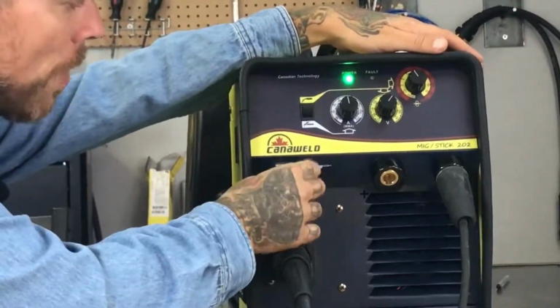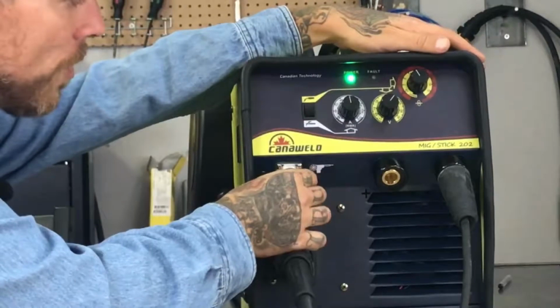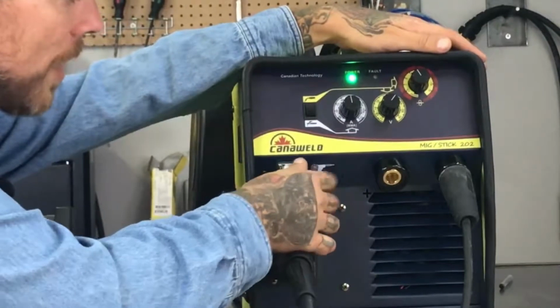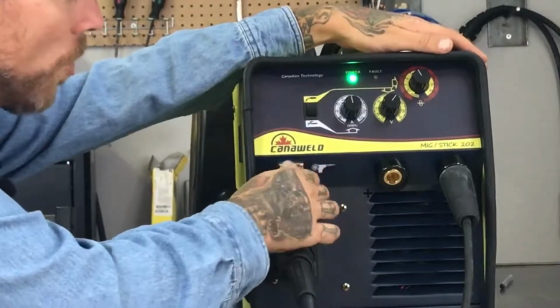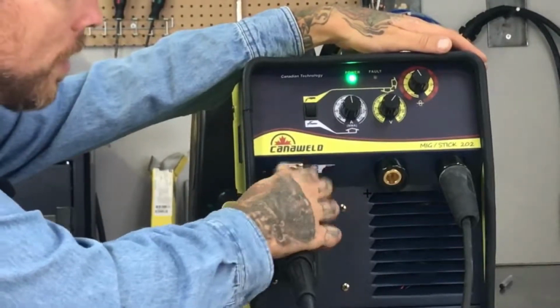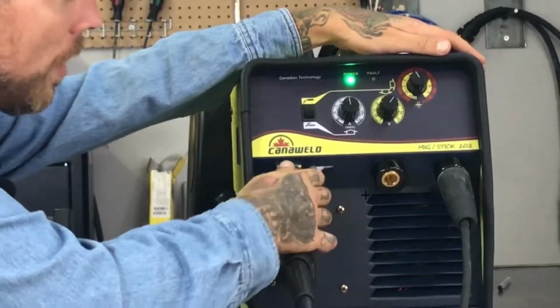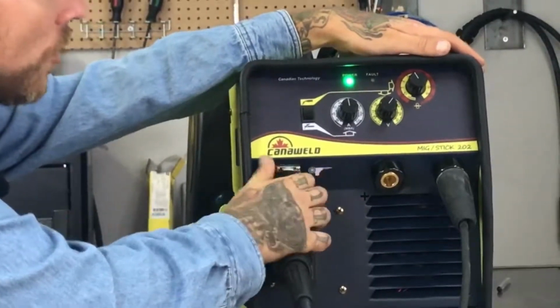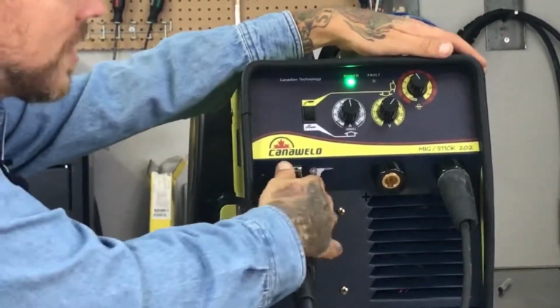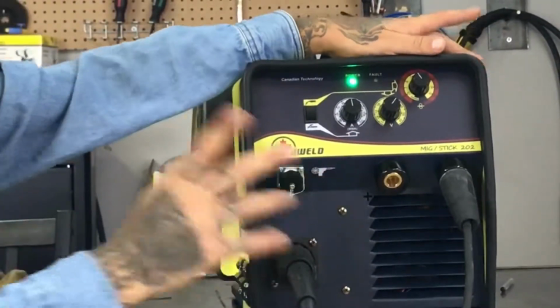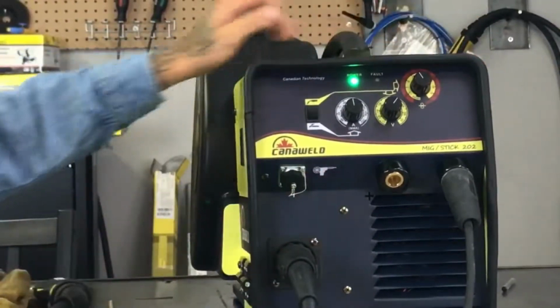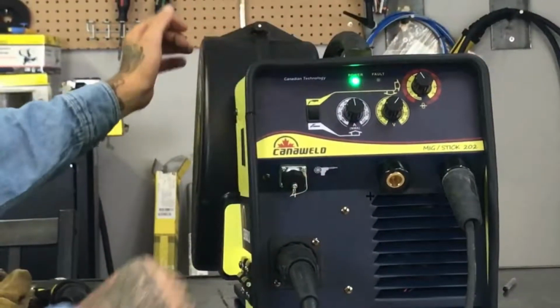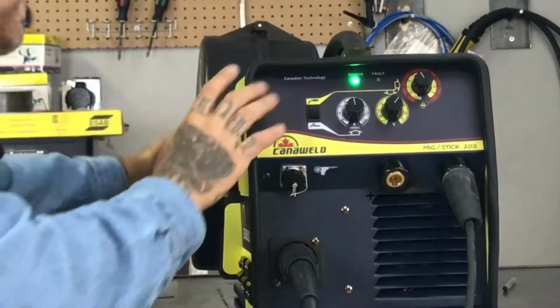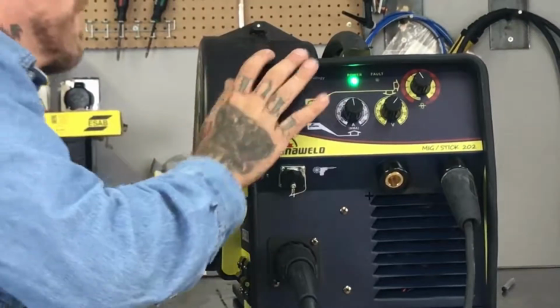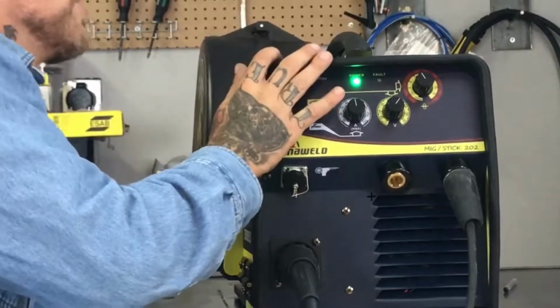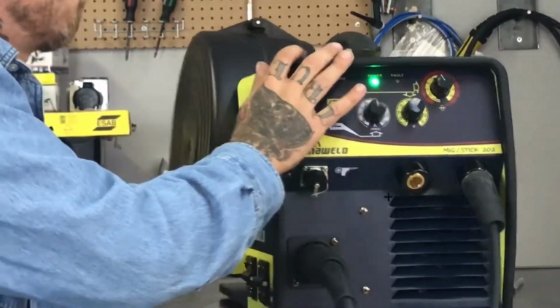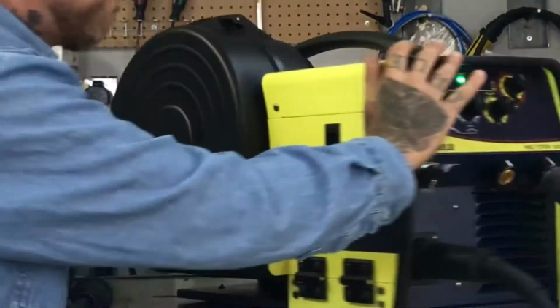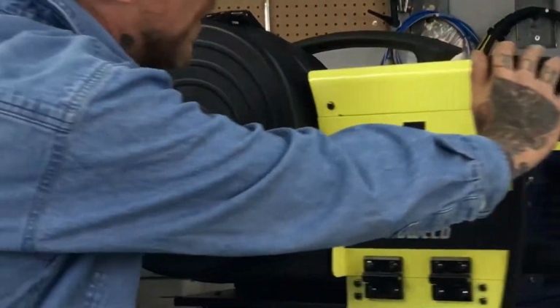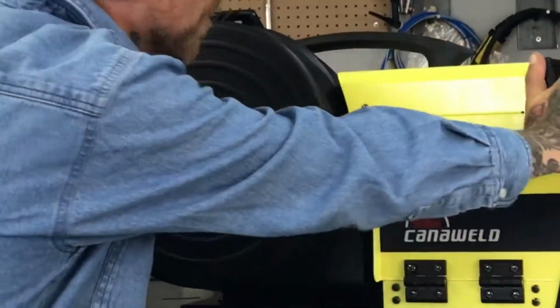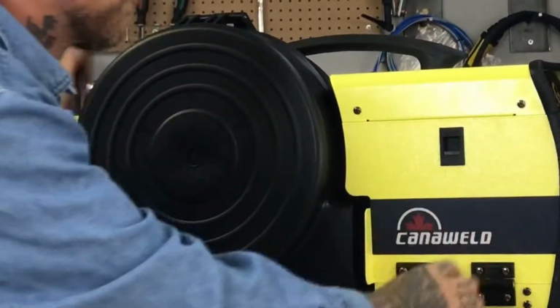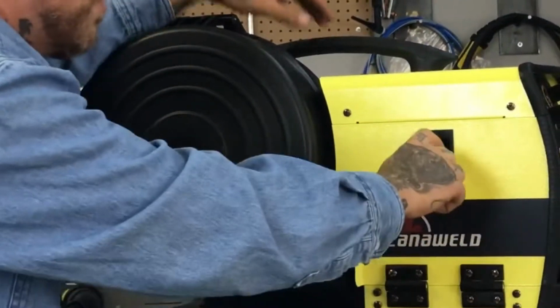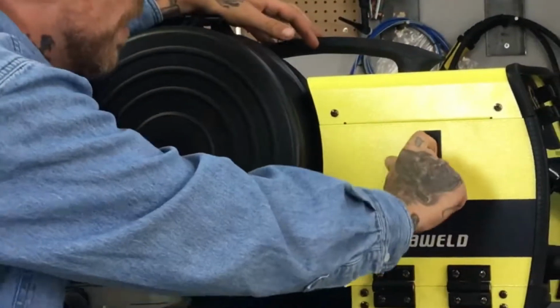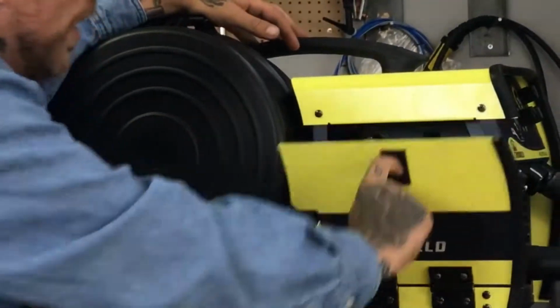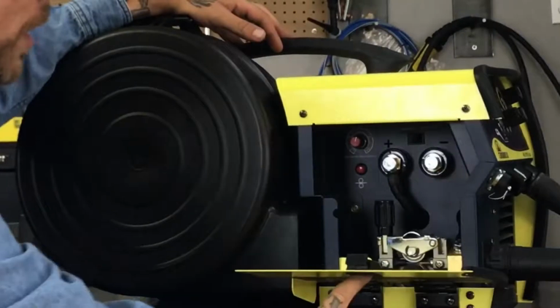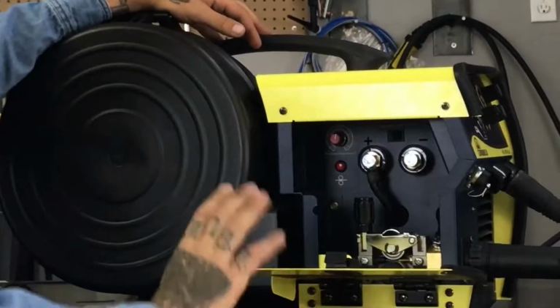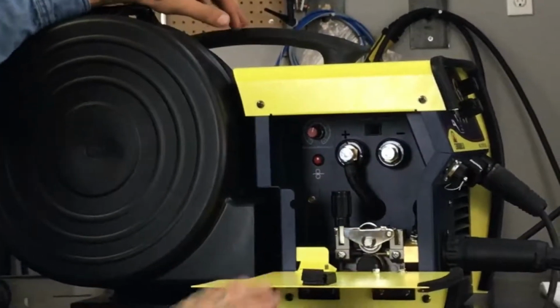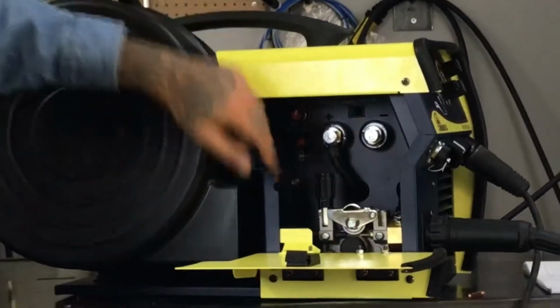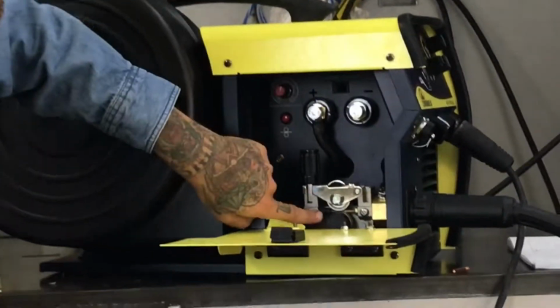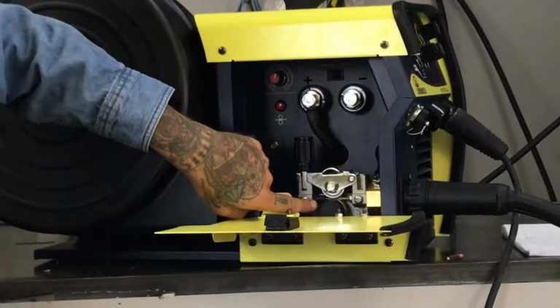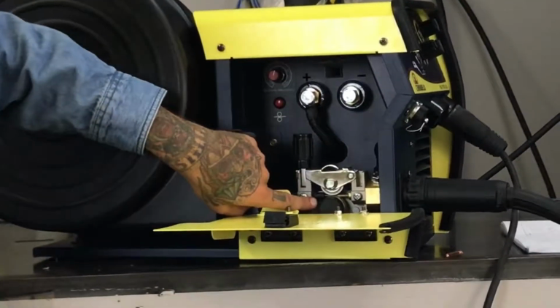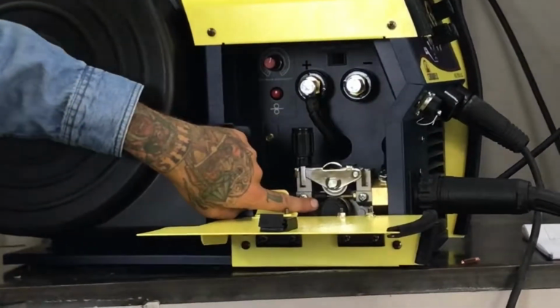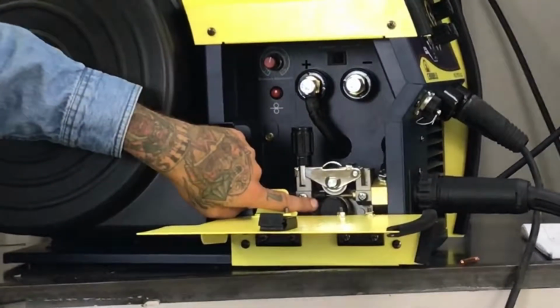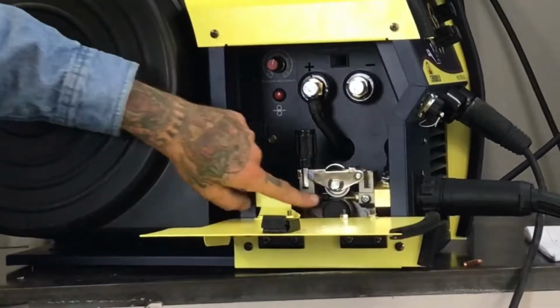Today we're going to be doing some stainless steel welding. We have it set roughly where we want it to be. We're going to be using some 045 stainless steel flux core wire. Let's take a look in here — we're using a knurled roller today, an 045.